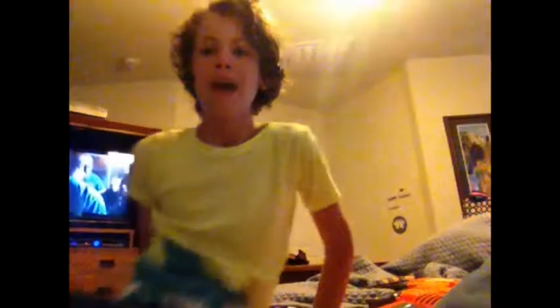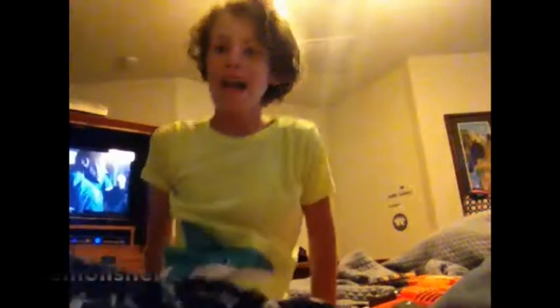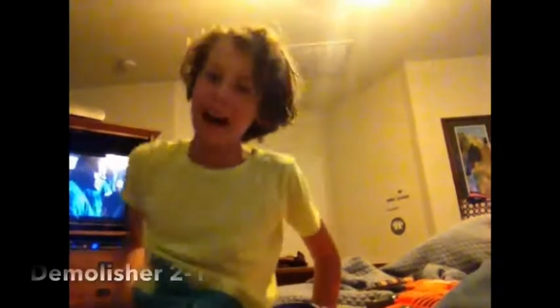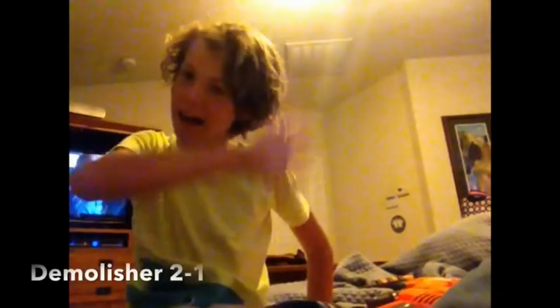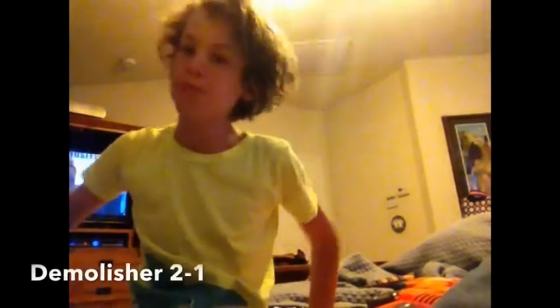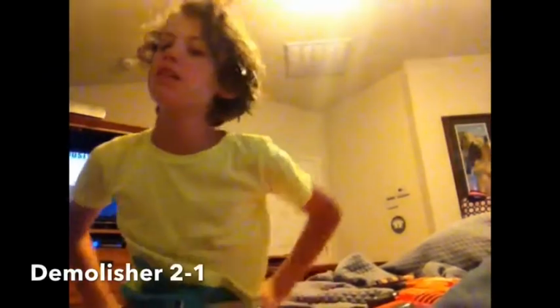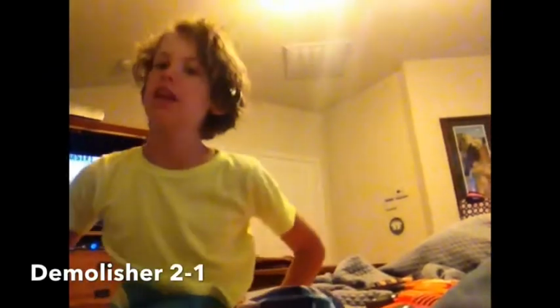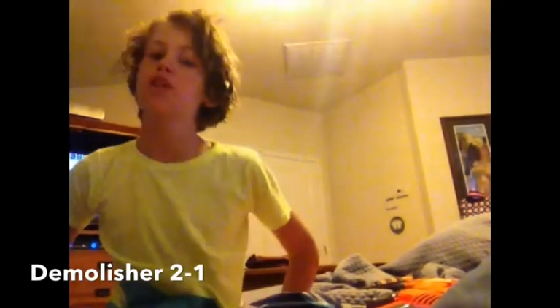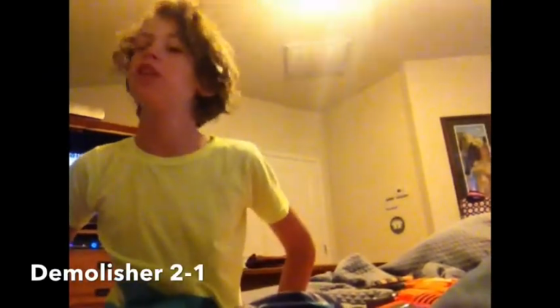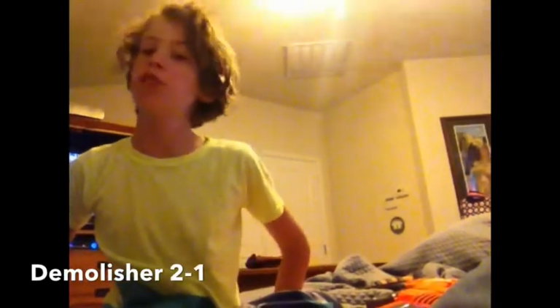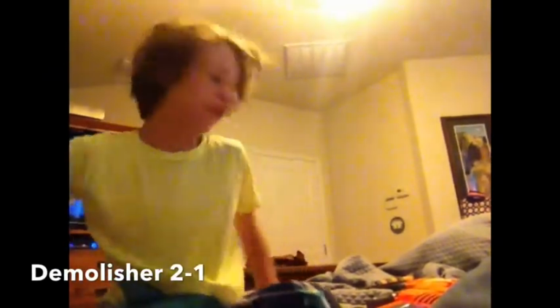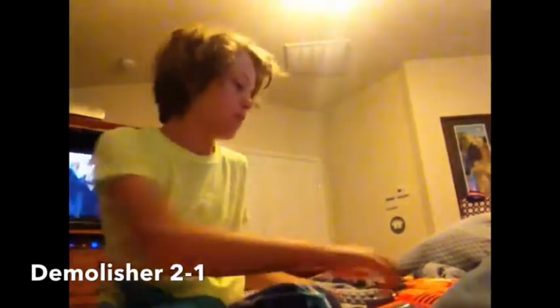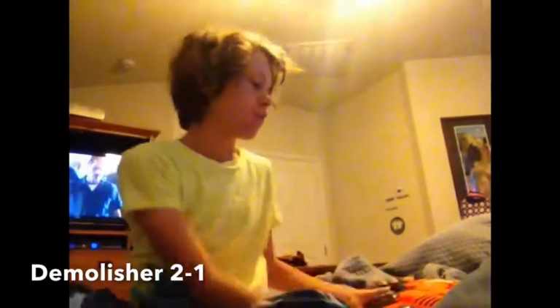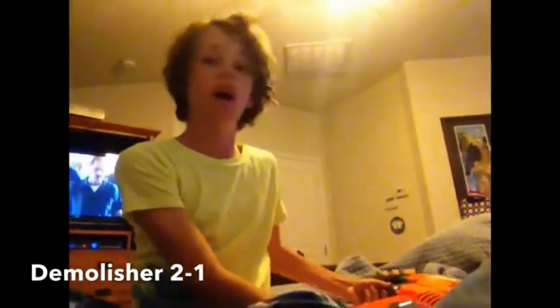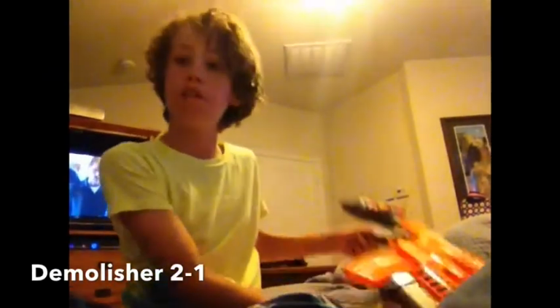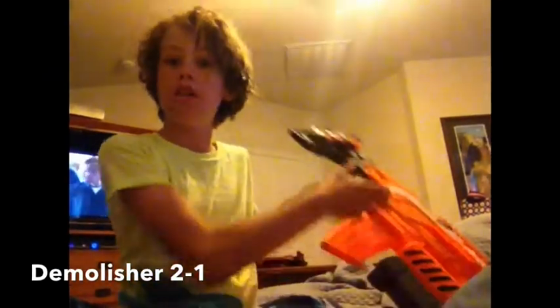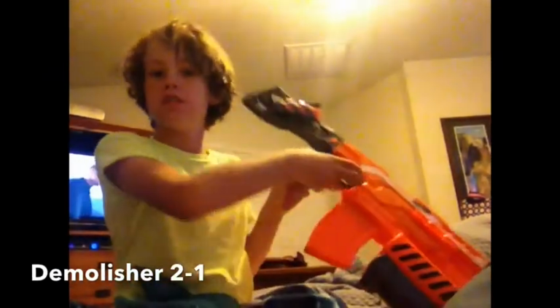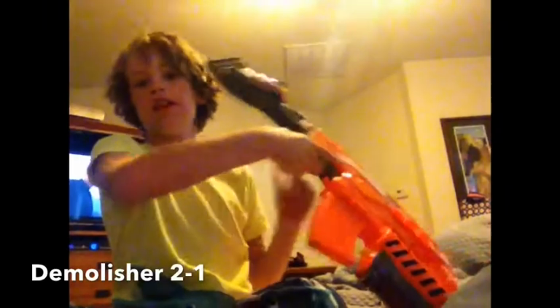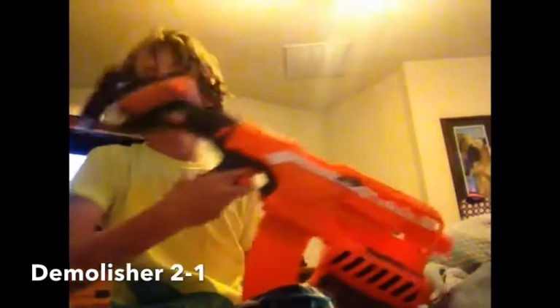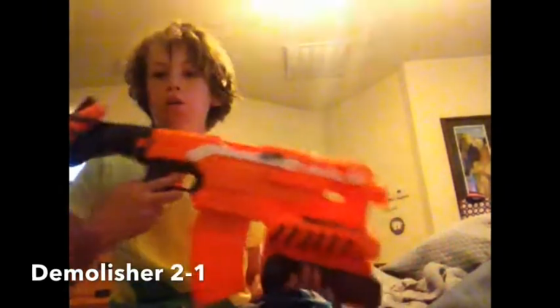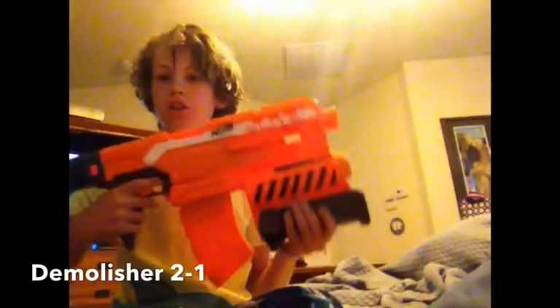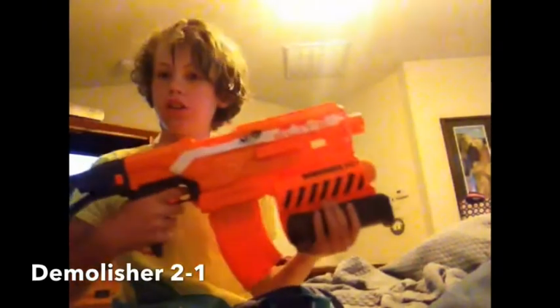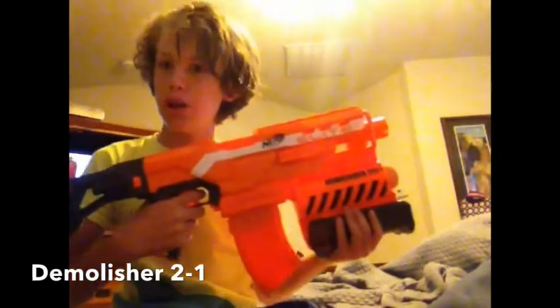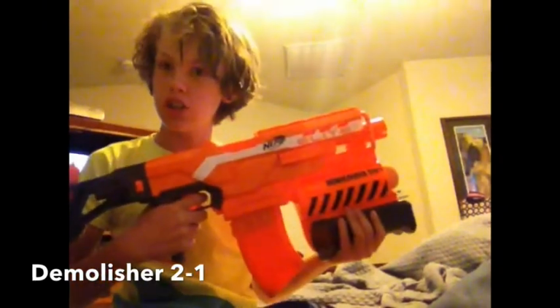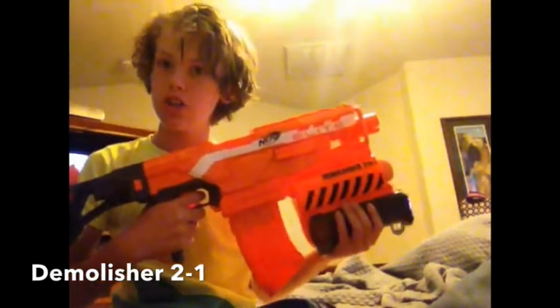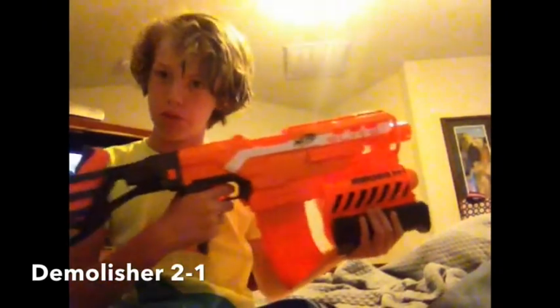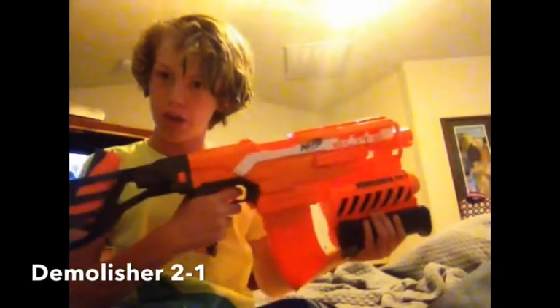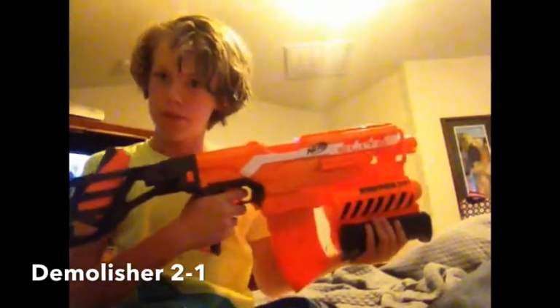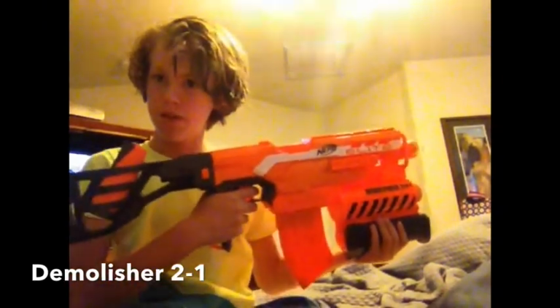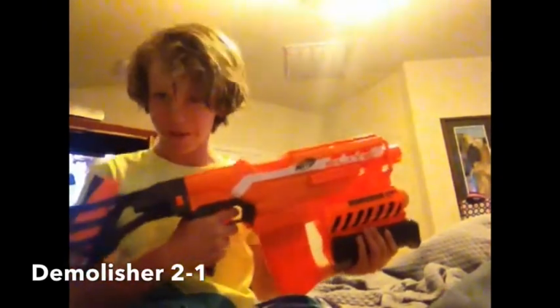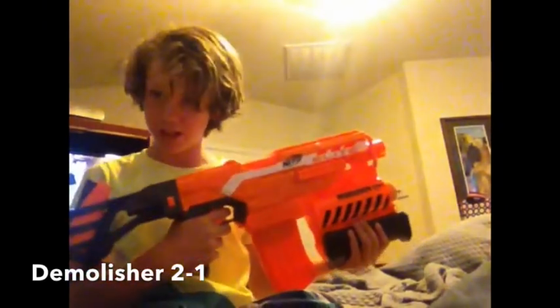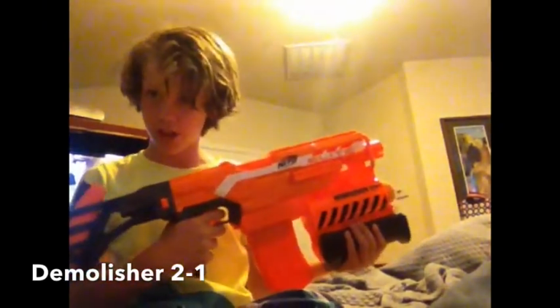Hi guys! Today we are doing another review of the Nerf Gun — the Demolisher 2M, my favorite Nerf Gun.